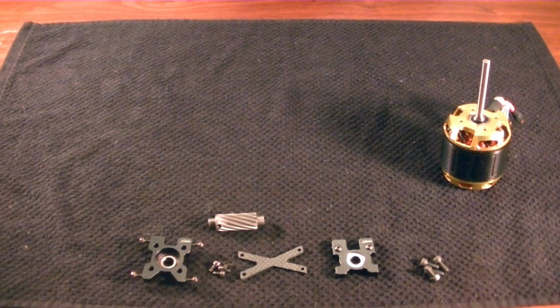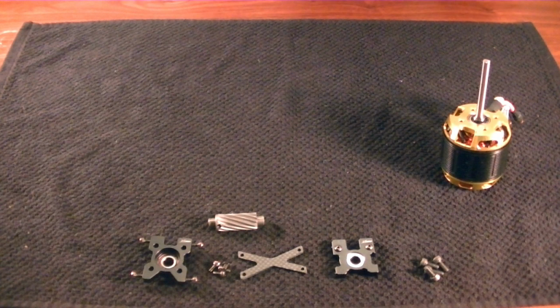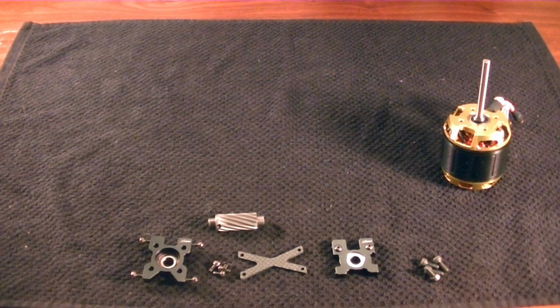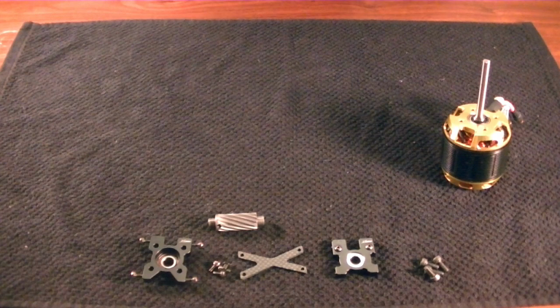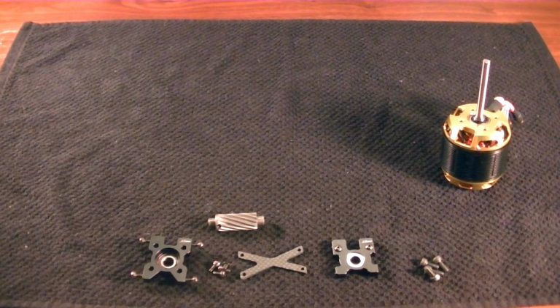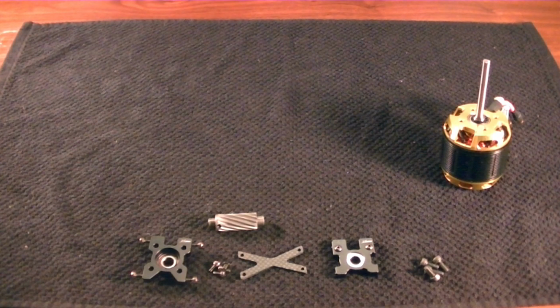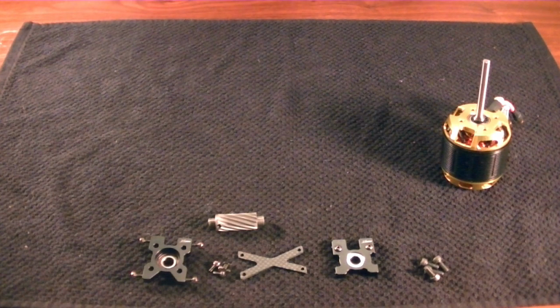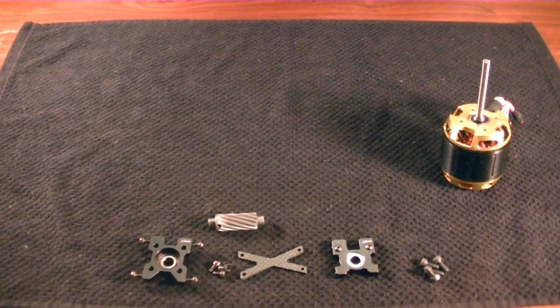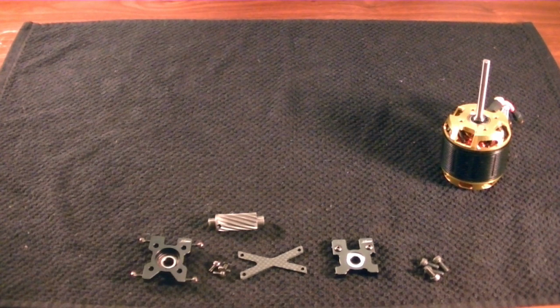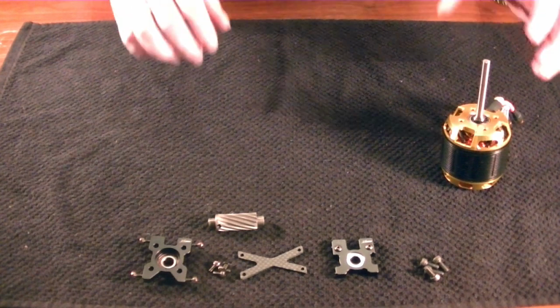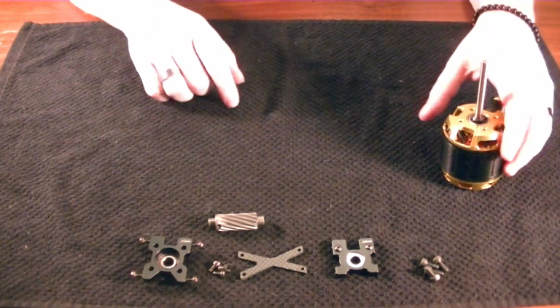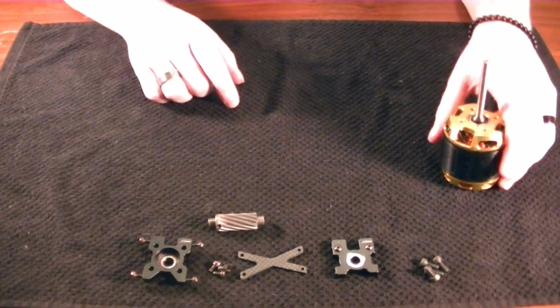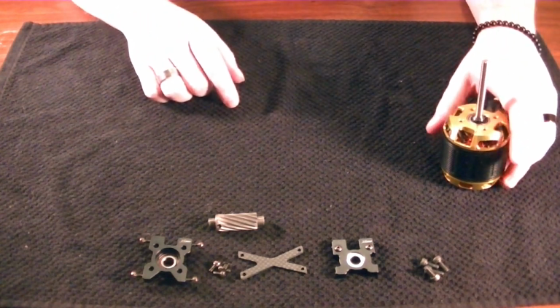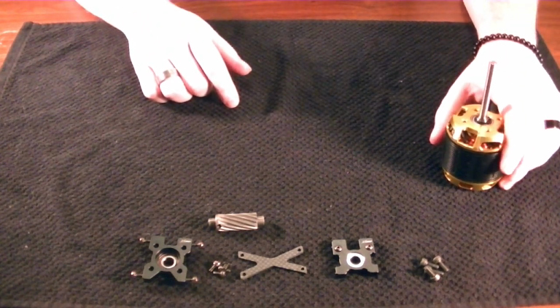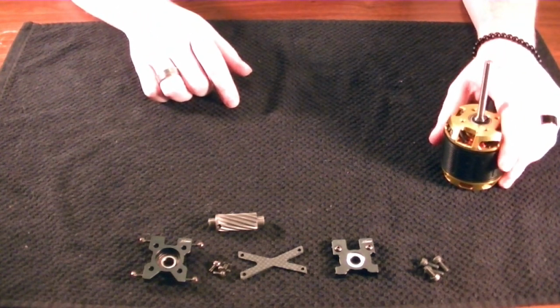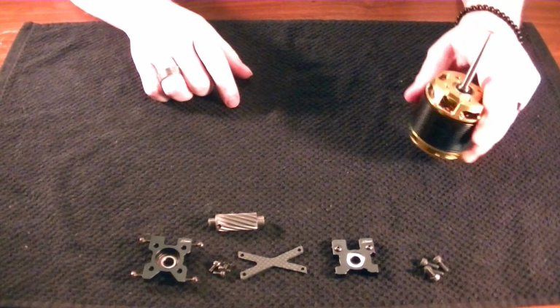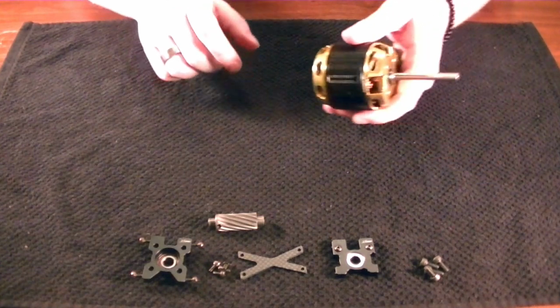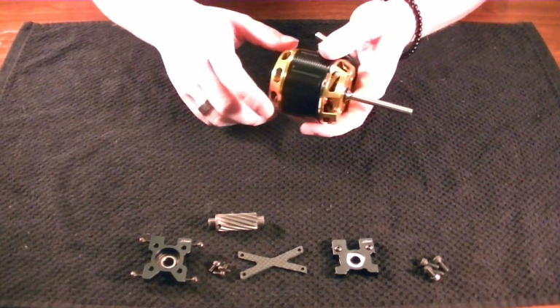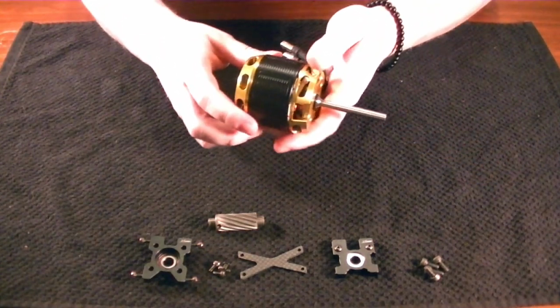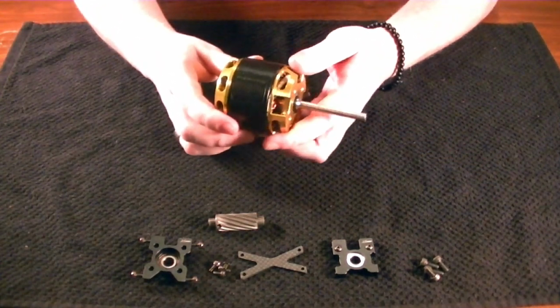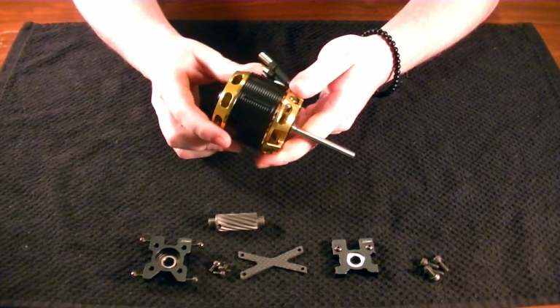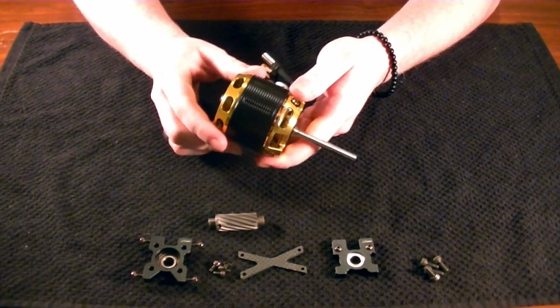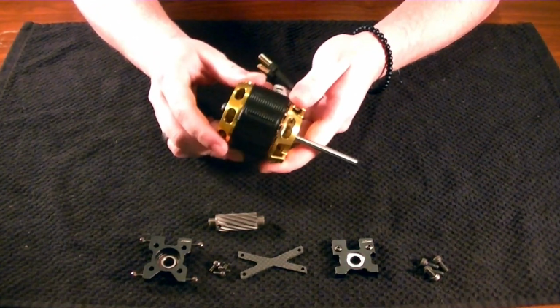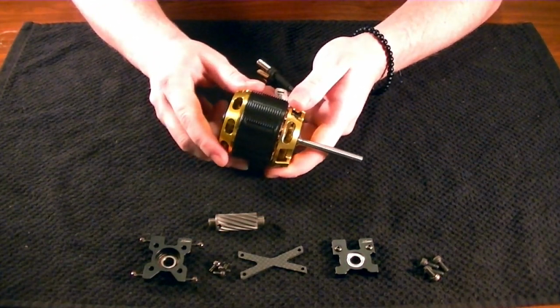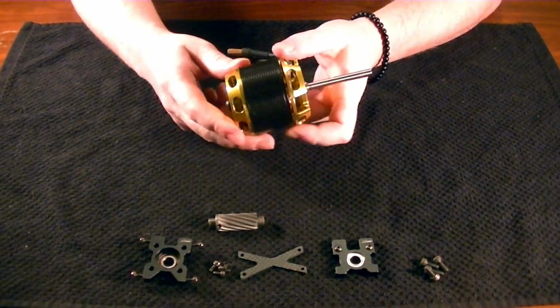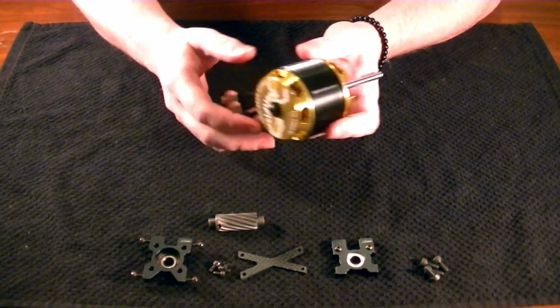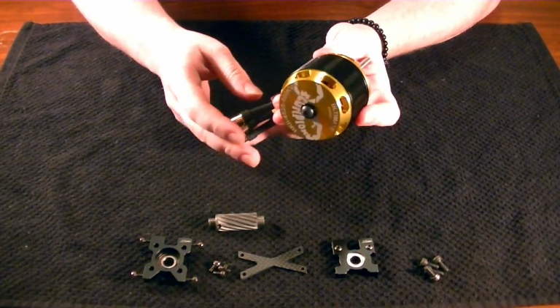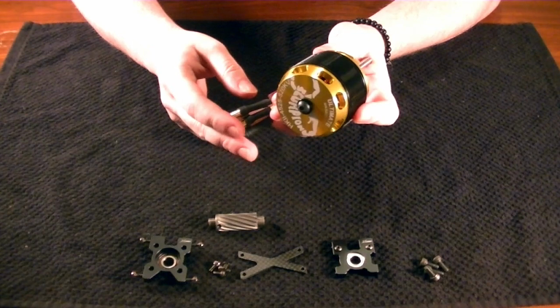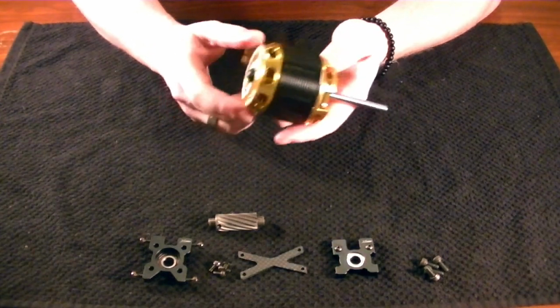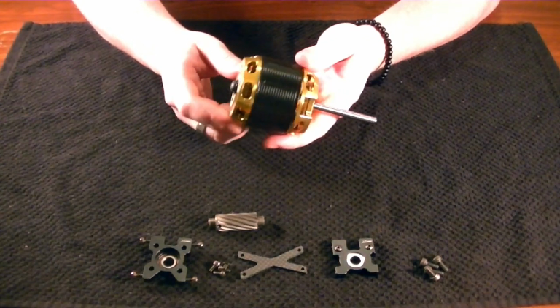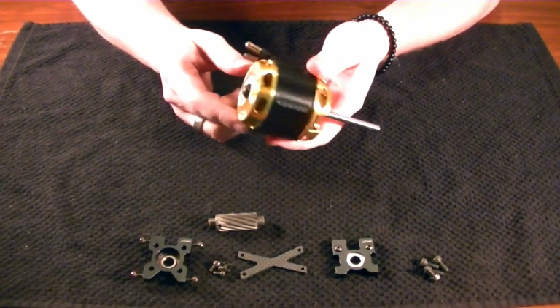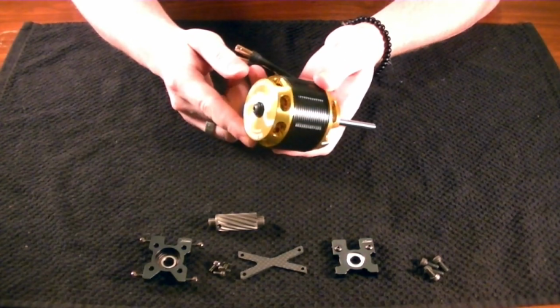Hello everybody, this is Freddy with Freddy Can Fly. And in today's video, we are taking a look at the construction and installation for the motor on the Spectre 700.